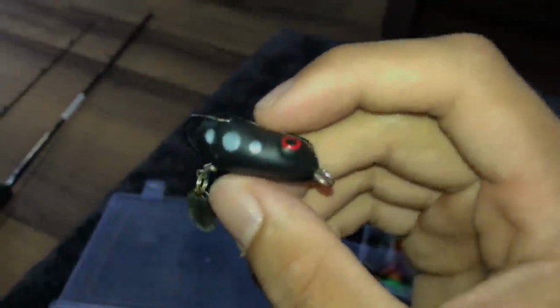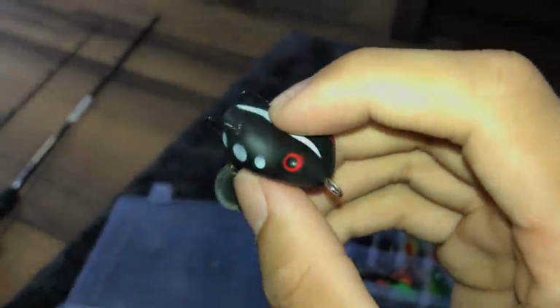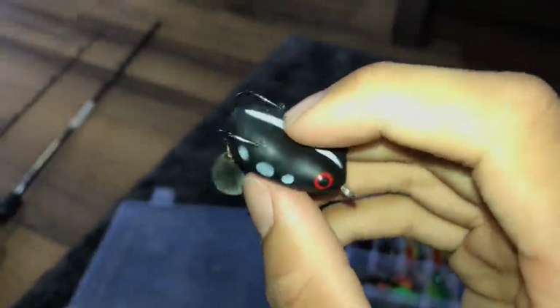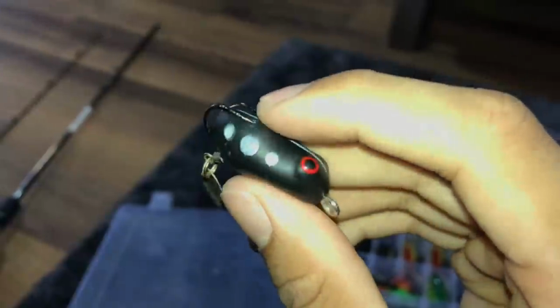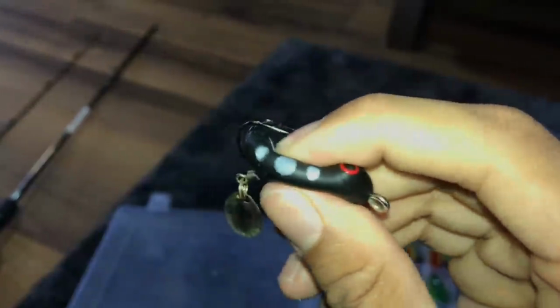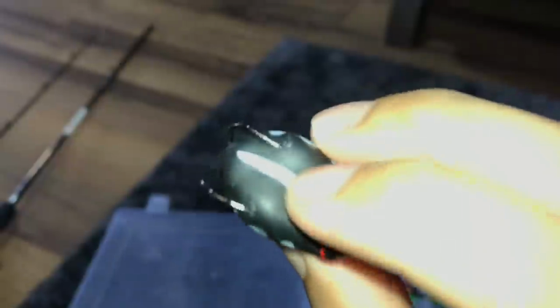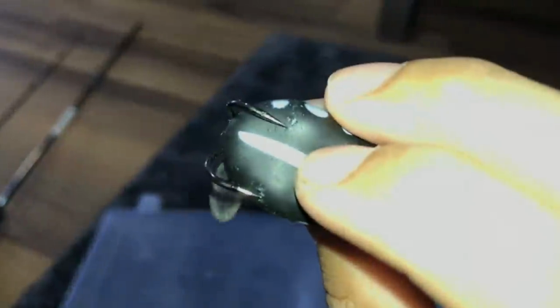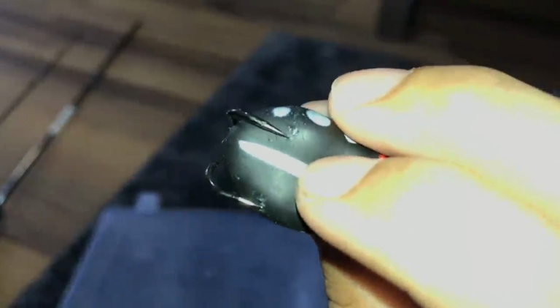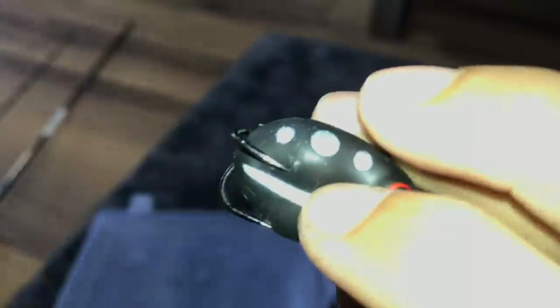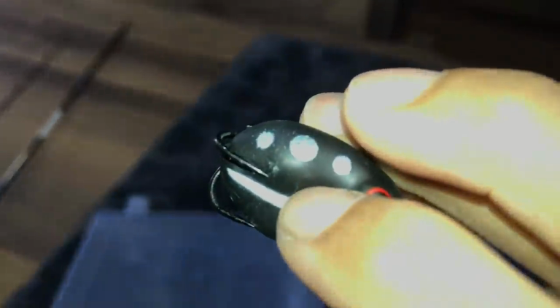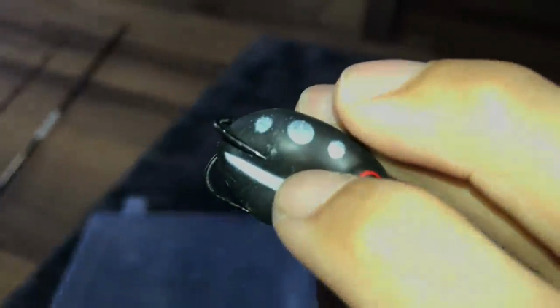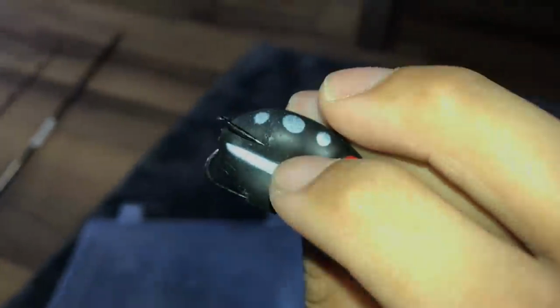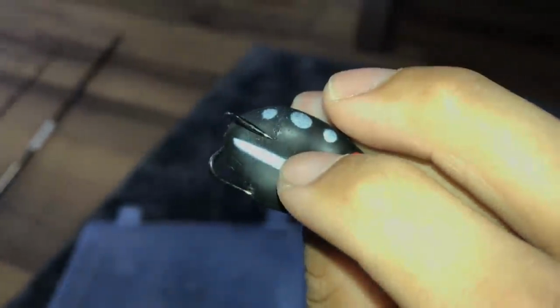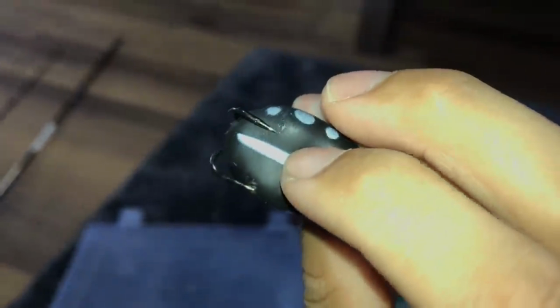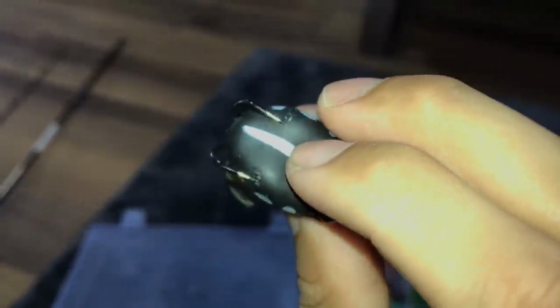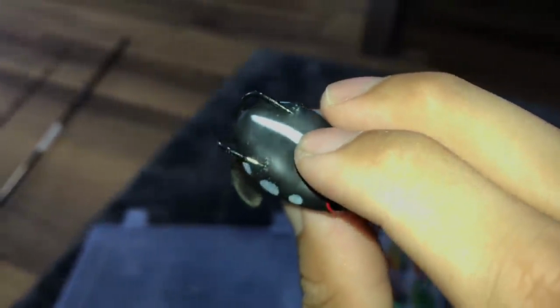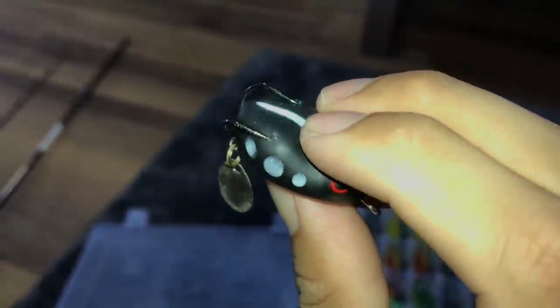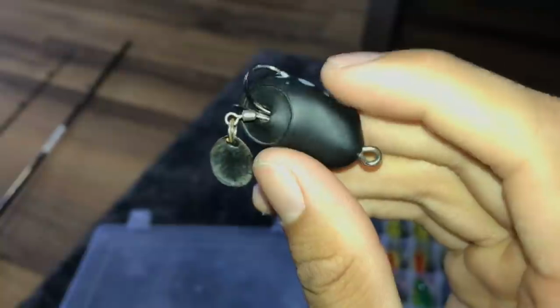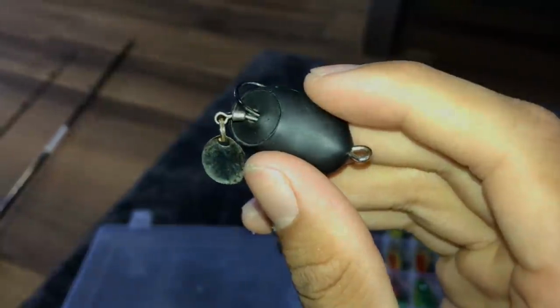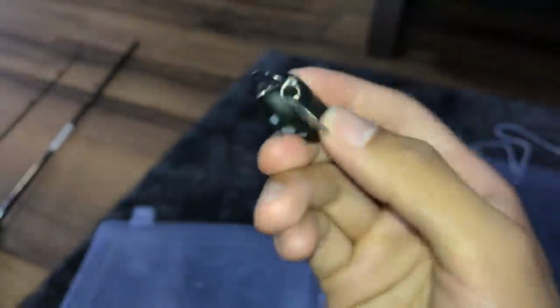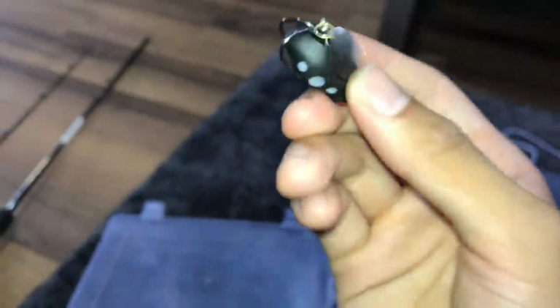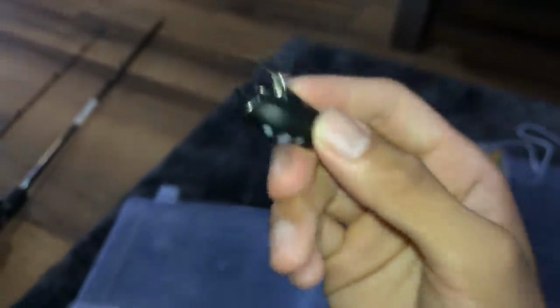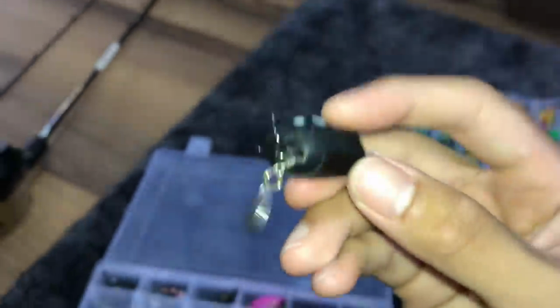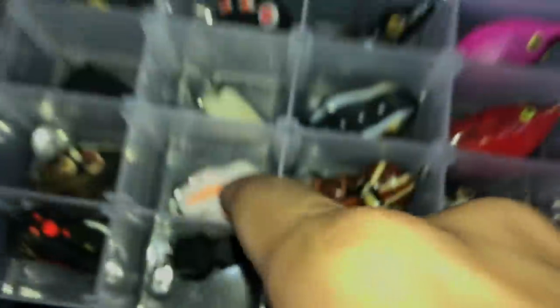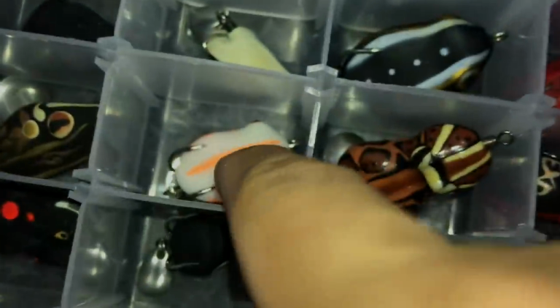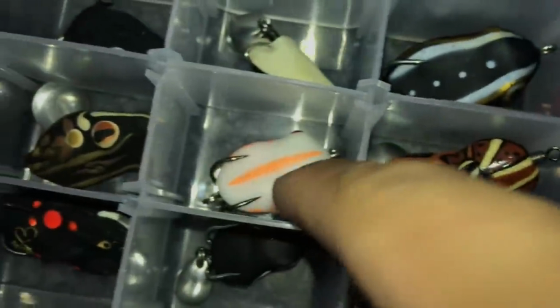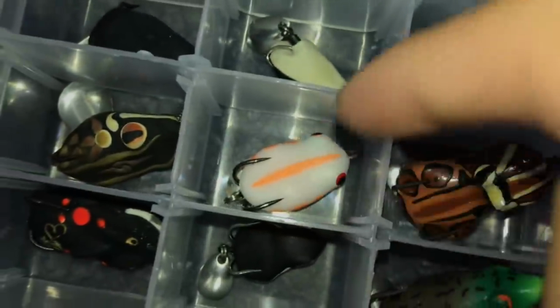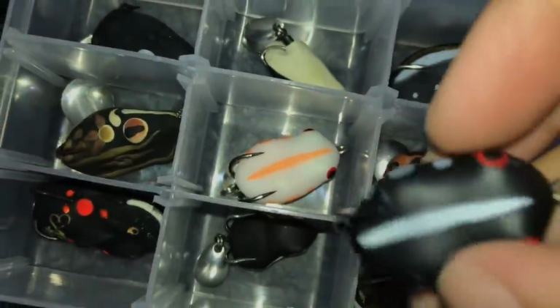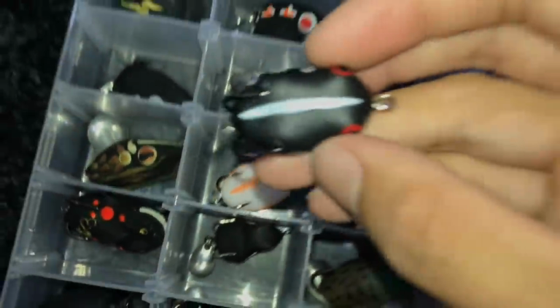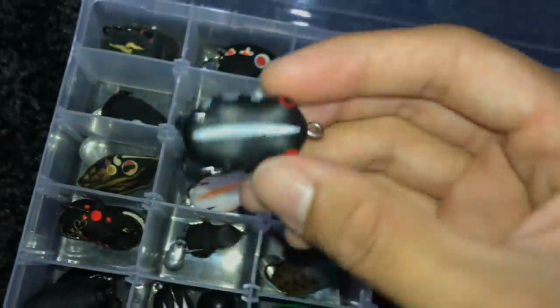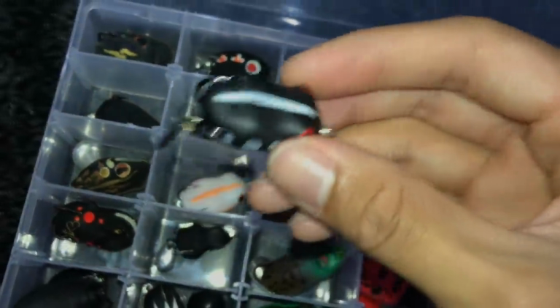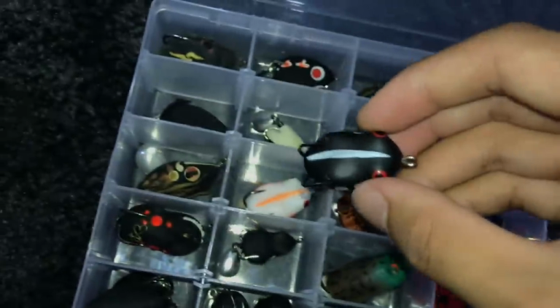This is another kind of frog. You can see there are teeth marks from the fish on it — those are teeth marks. So far this one's been pretty good. There's a white one as well but I haven't used that; I've just used this one.